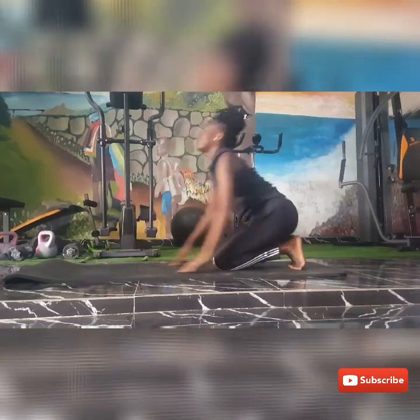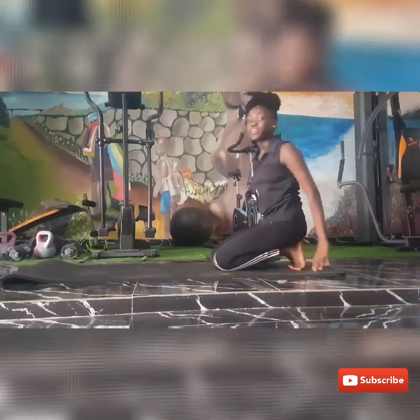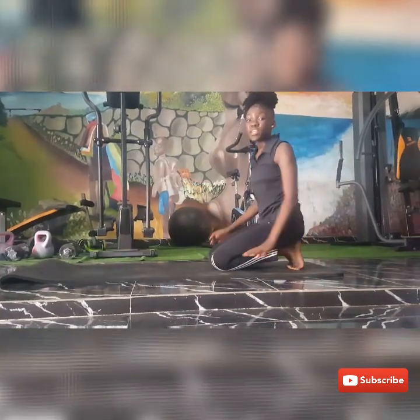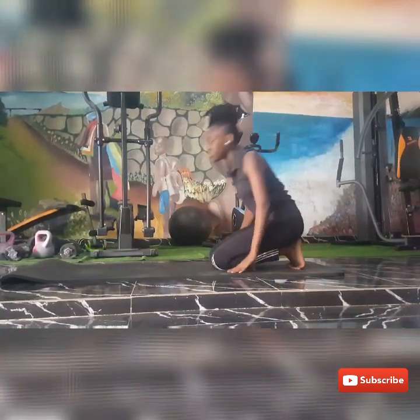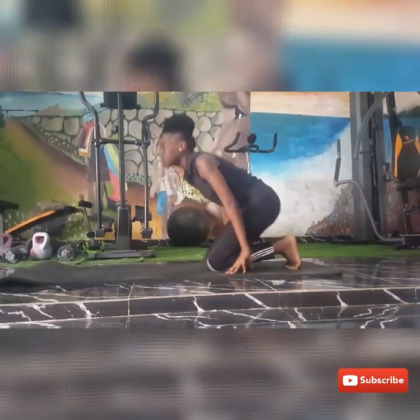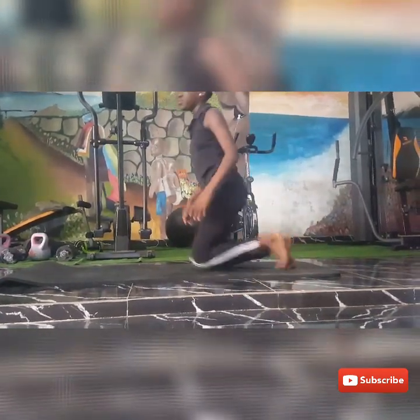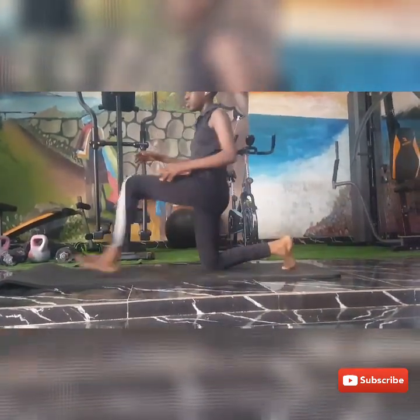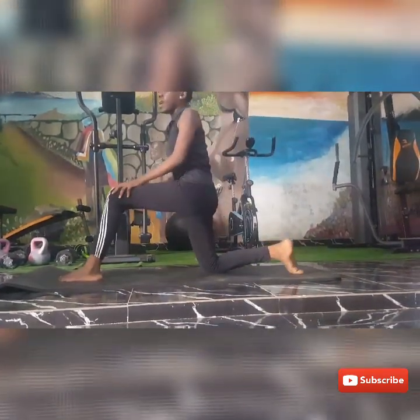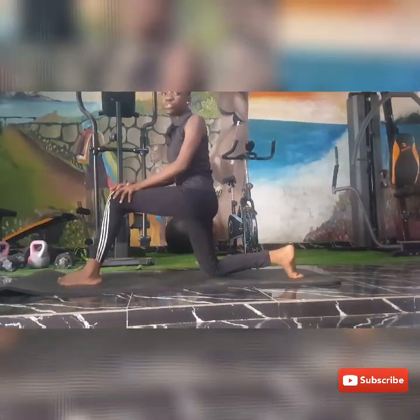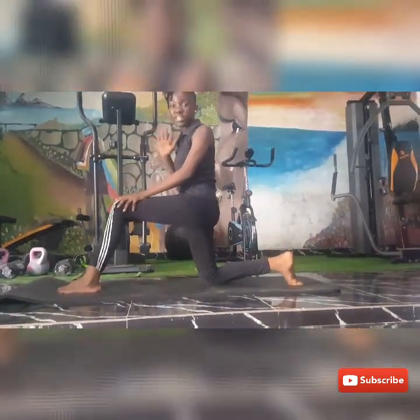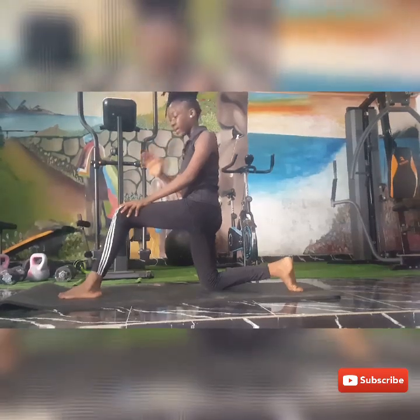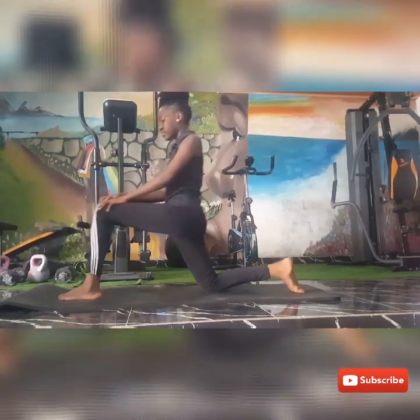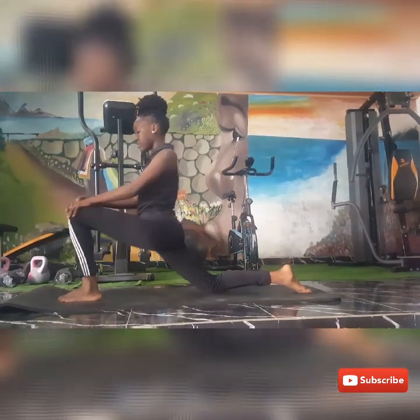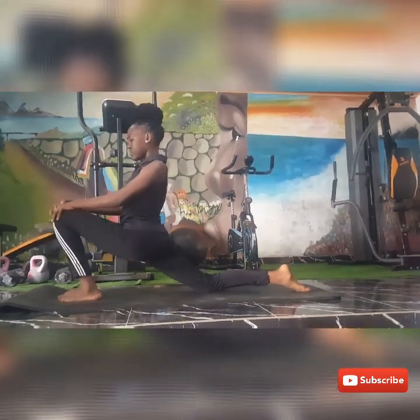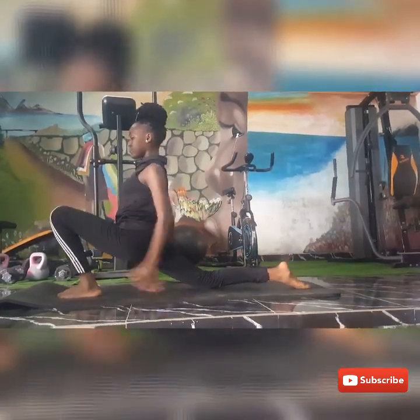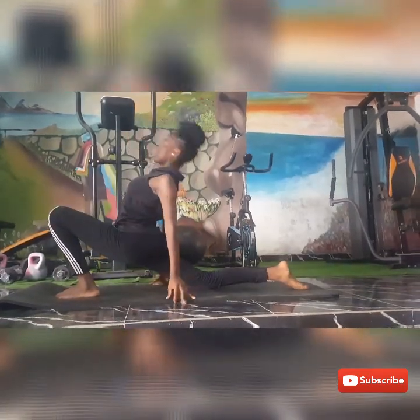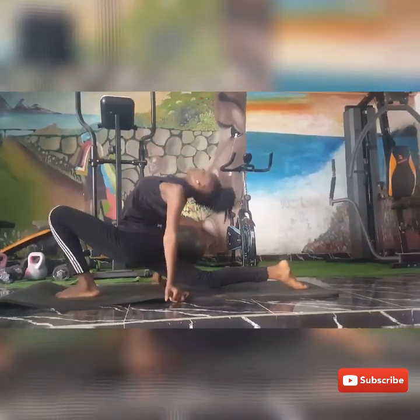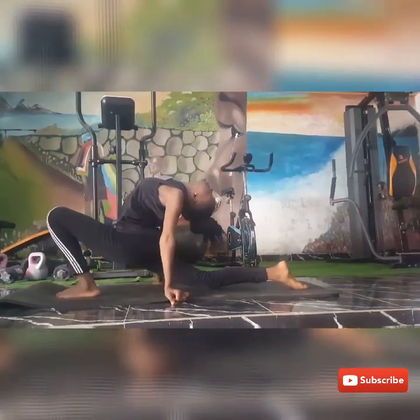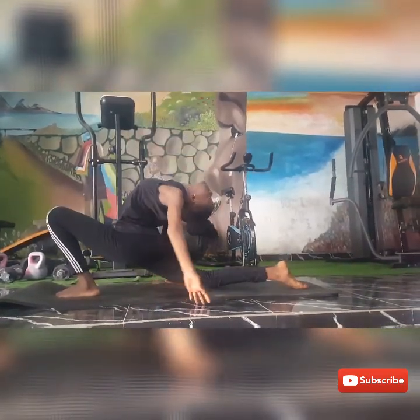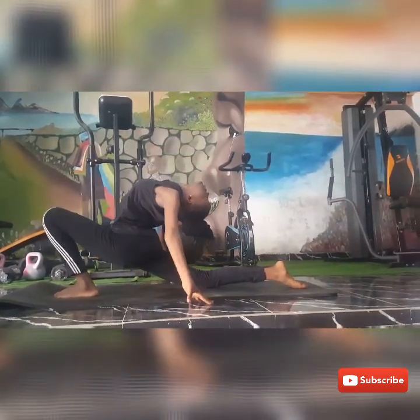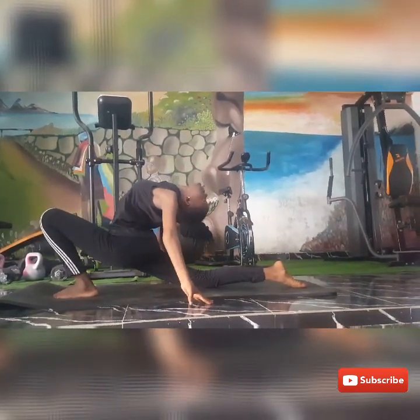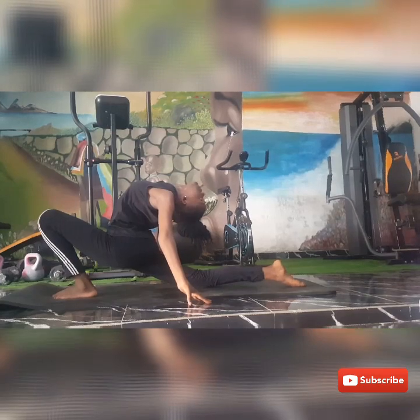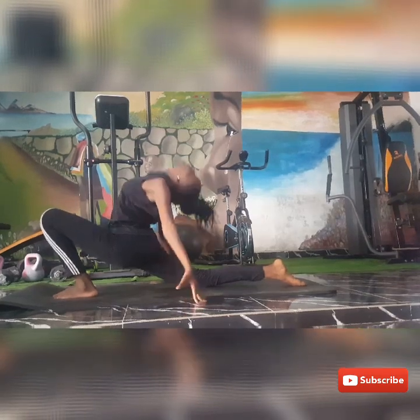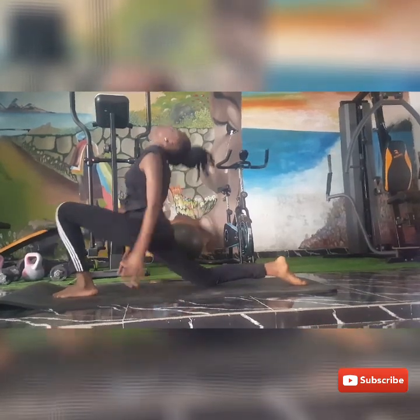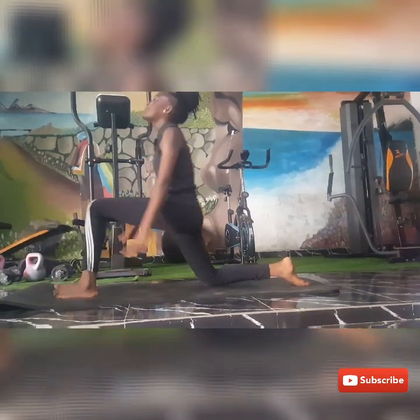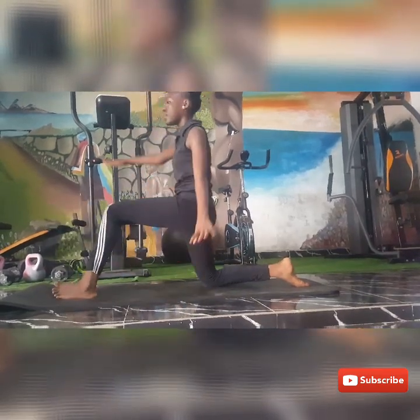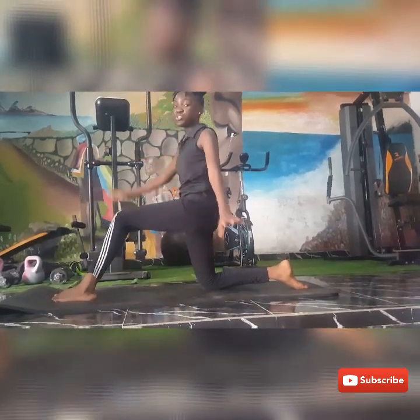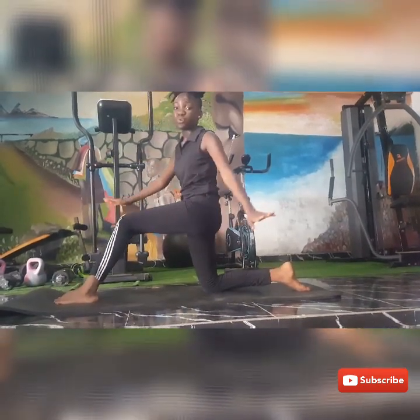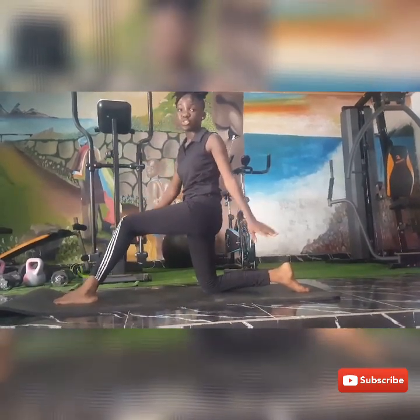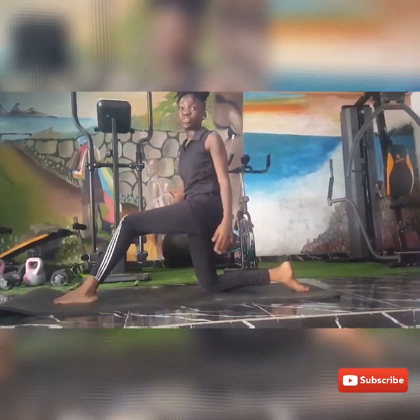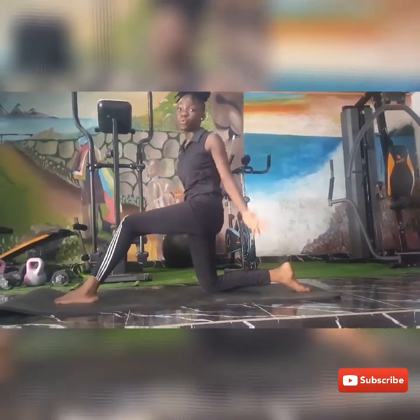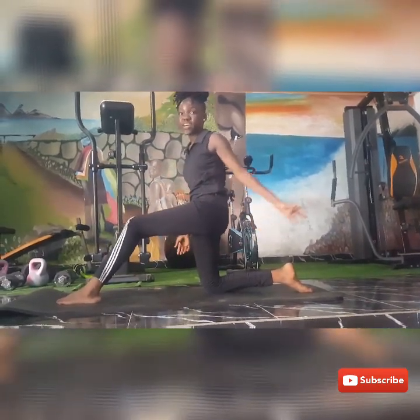Alright, so next you're going to go into a lunge and you're going to lean back. Make sure to do all your stretches on both sides.